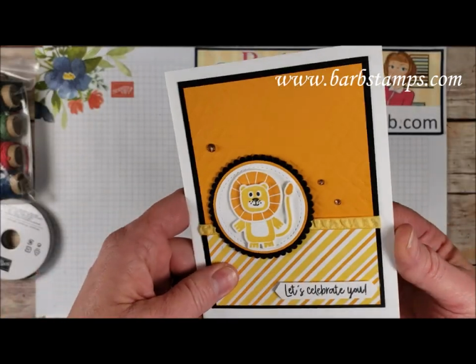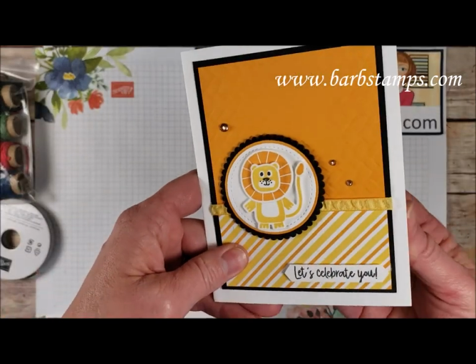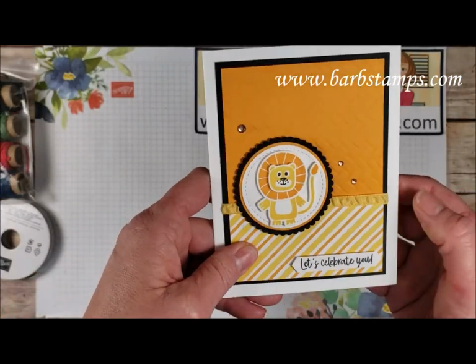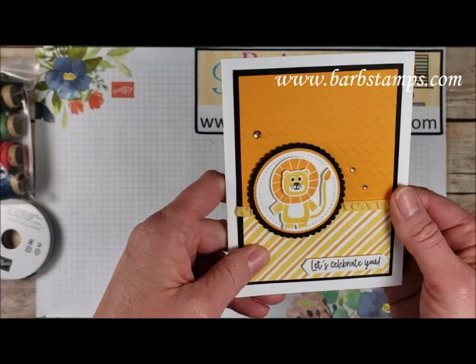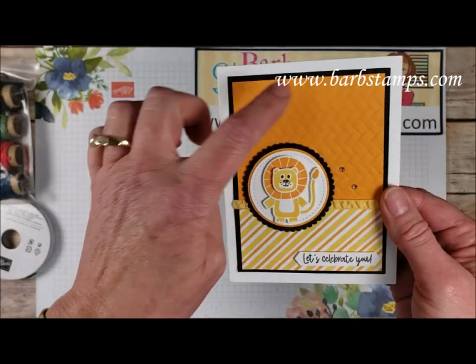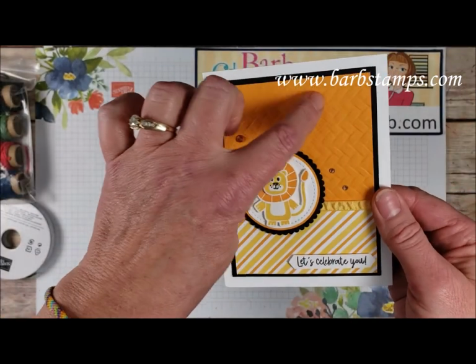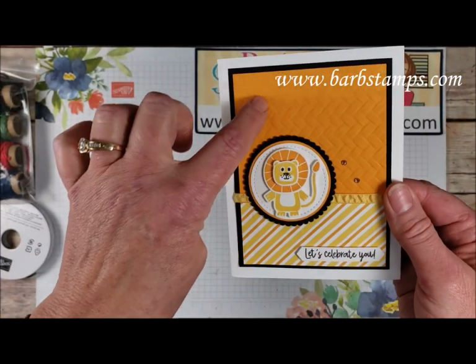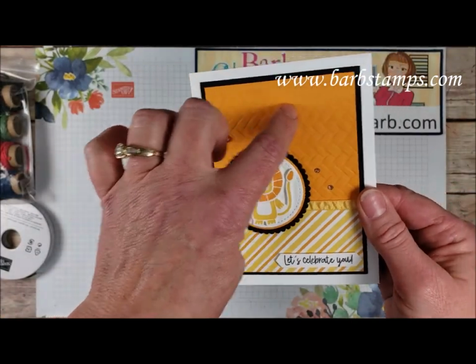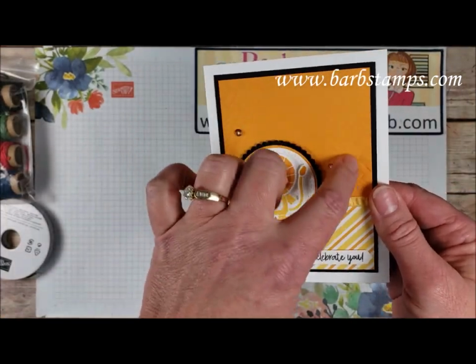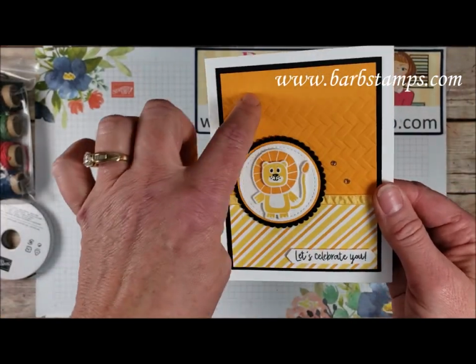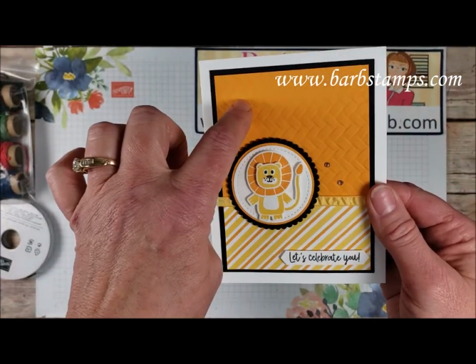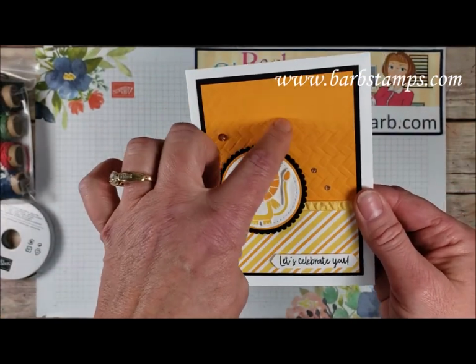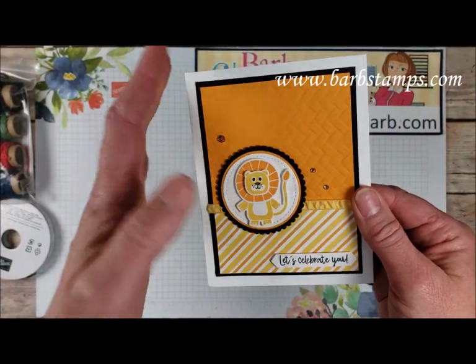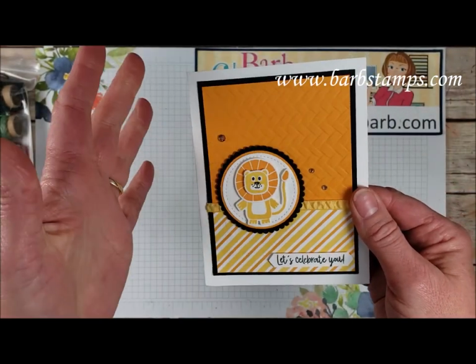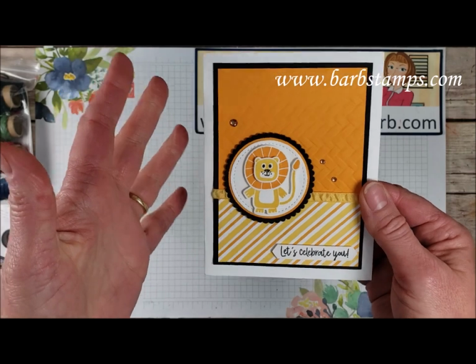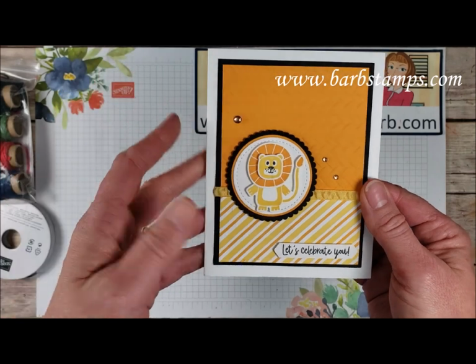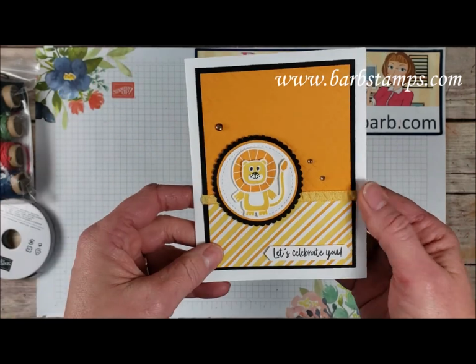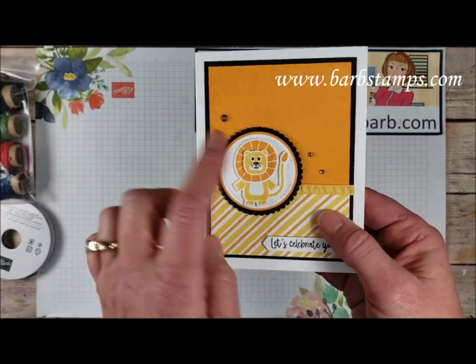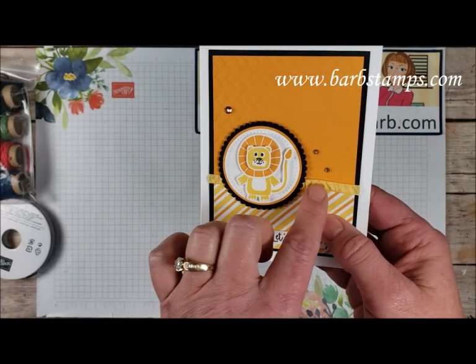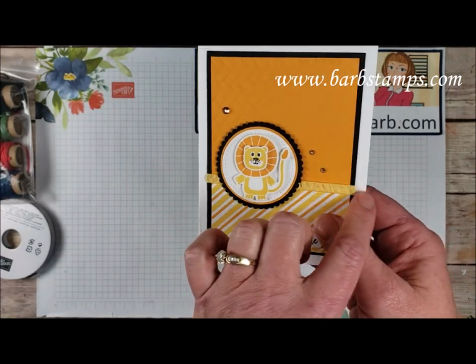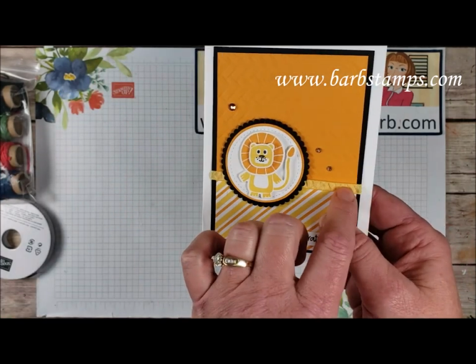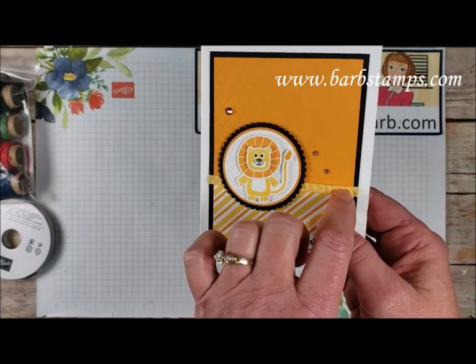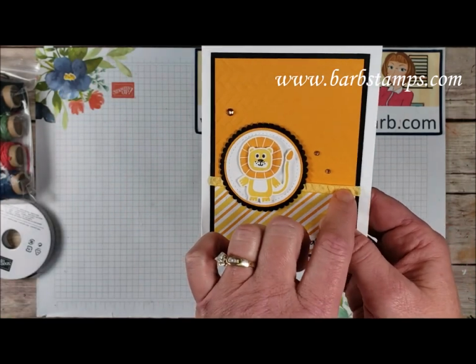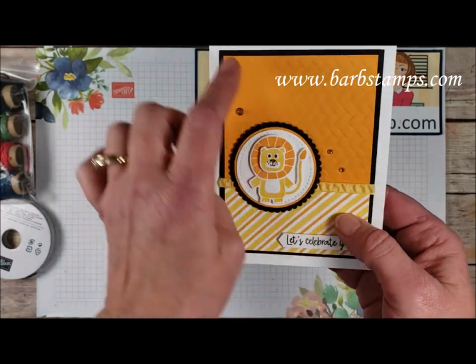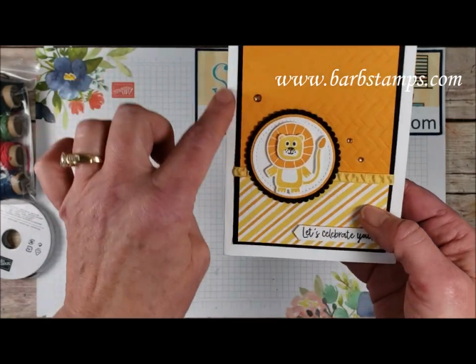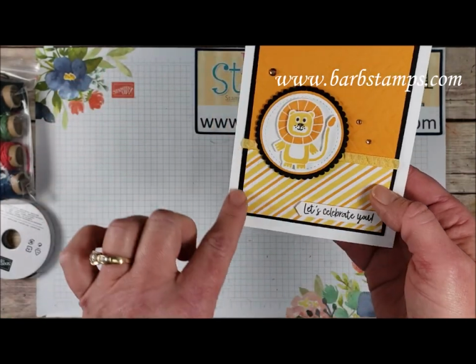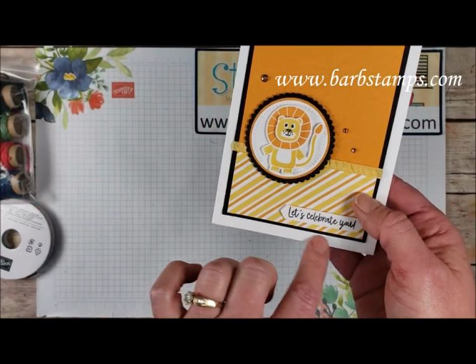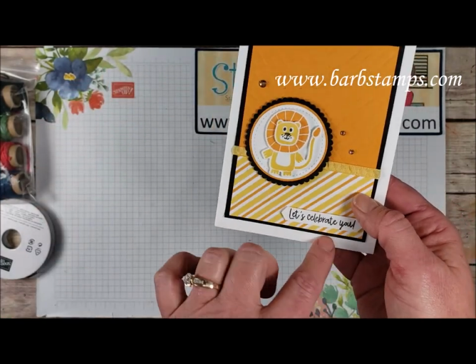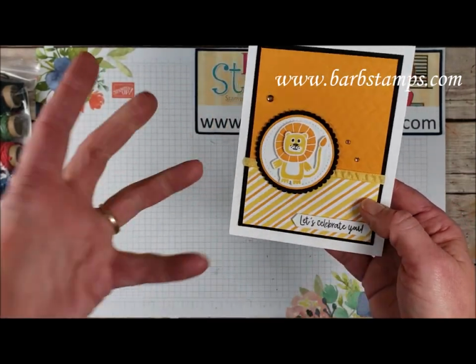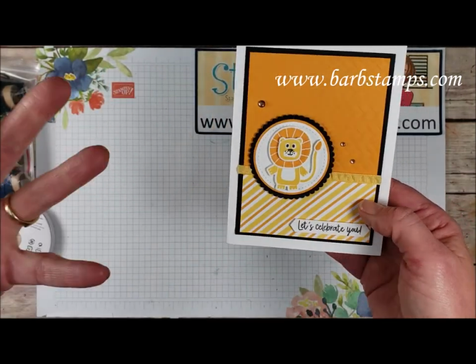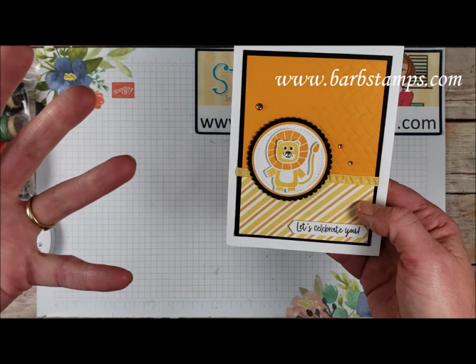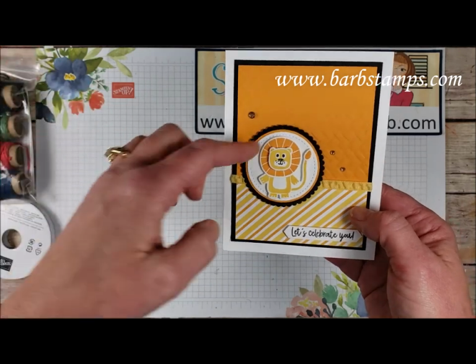Moving on to this one, we've got a Mango Melody layer here that was run through the Coastal Weave embossing folder again. We've got some of that Daffodil Delight ruched ribbon and a nice layer of black to make everything pop.